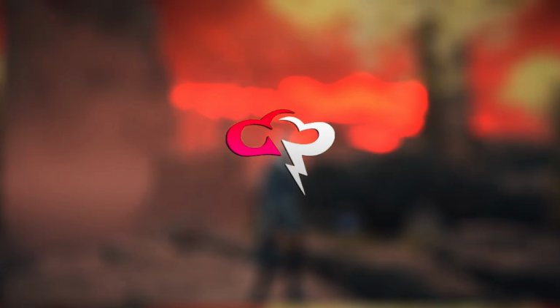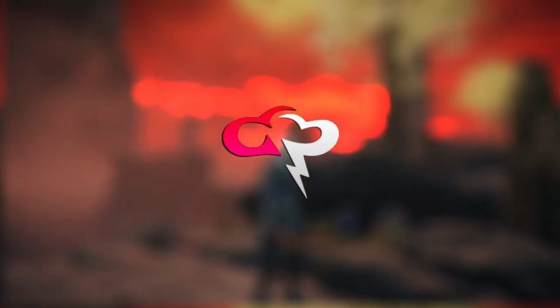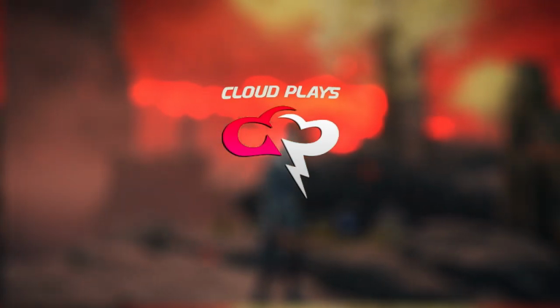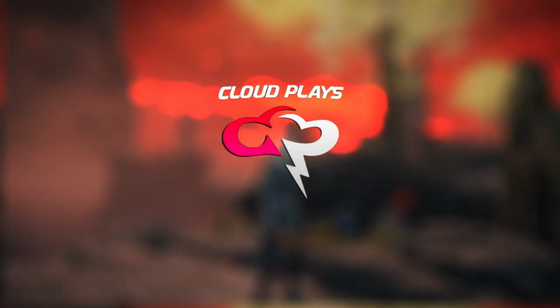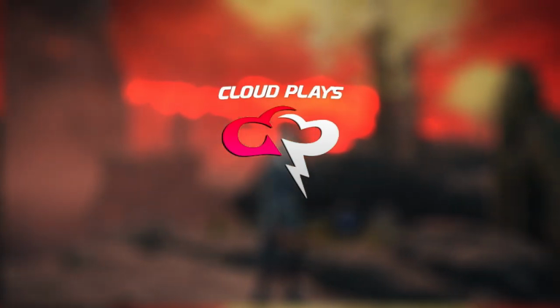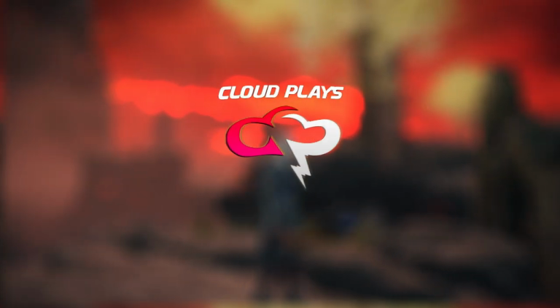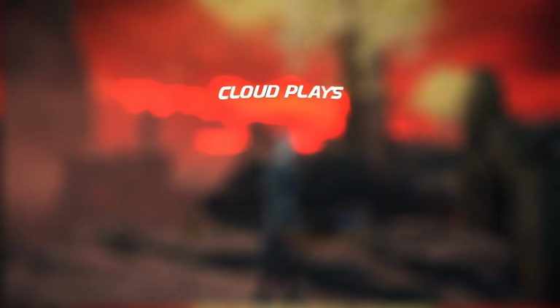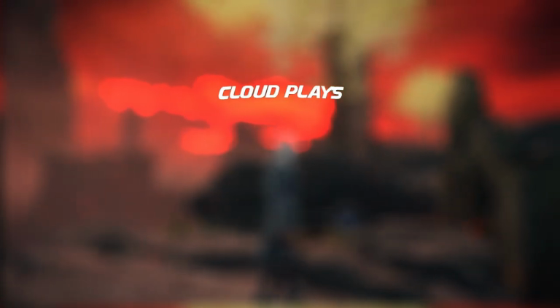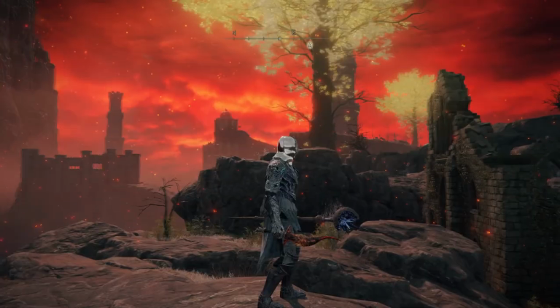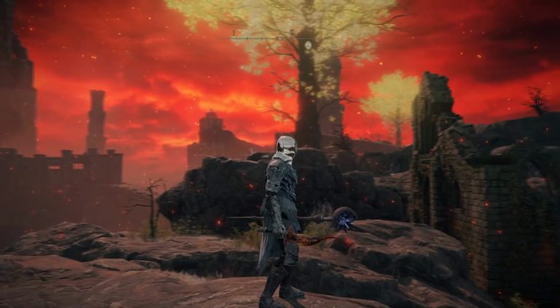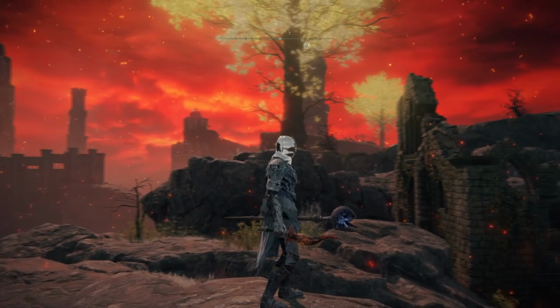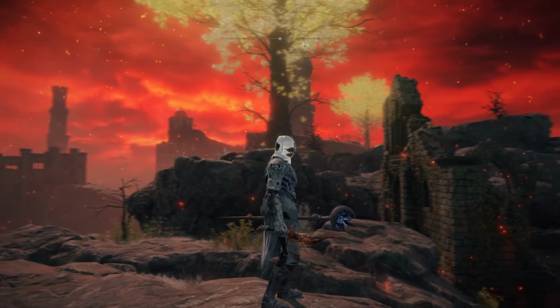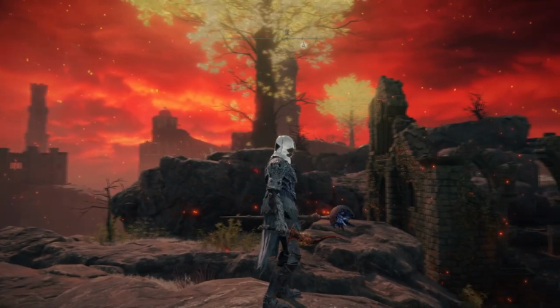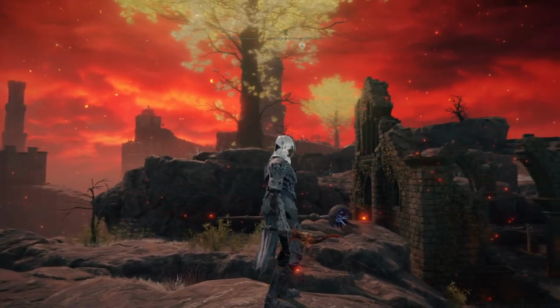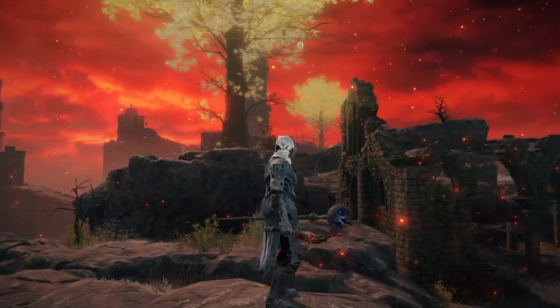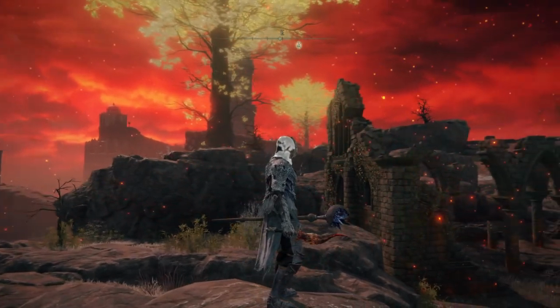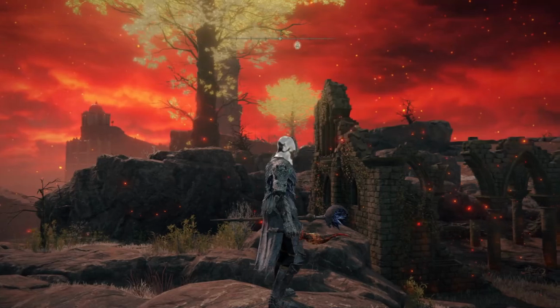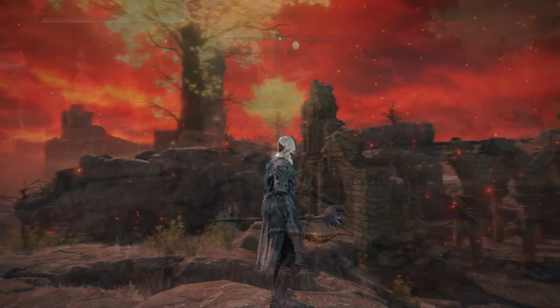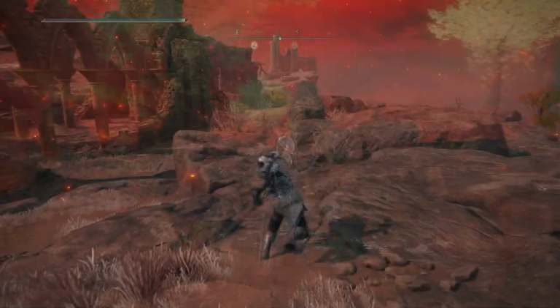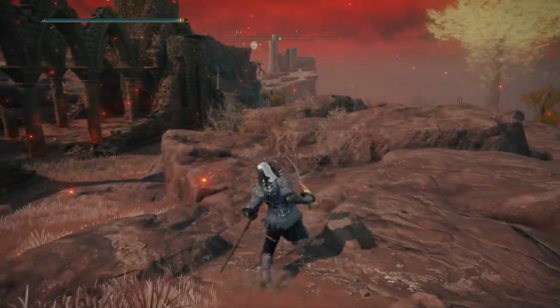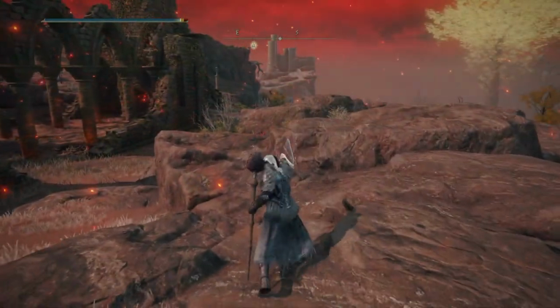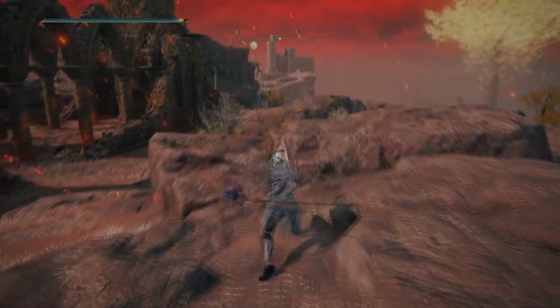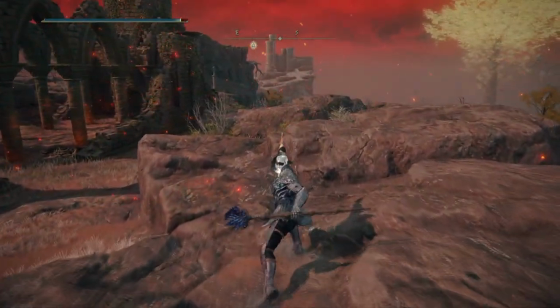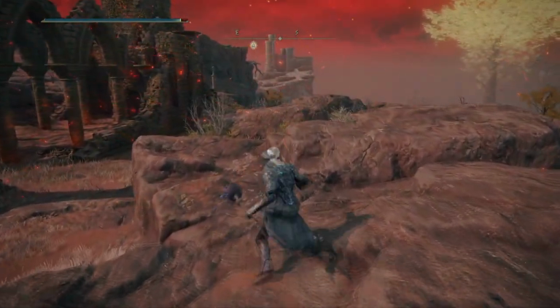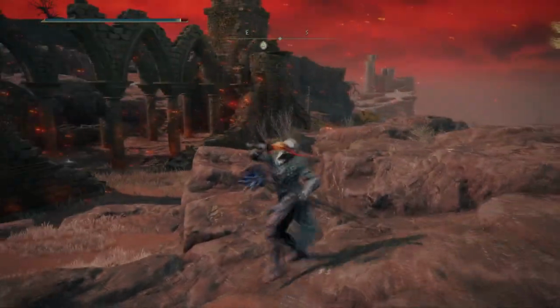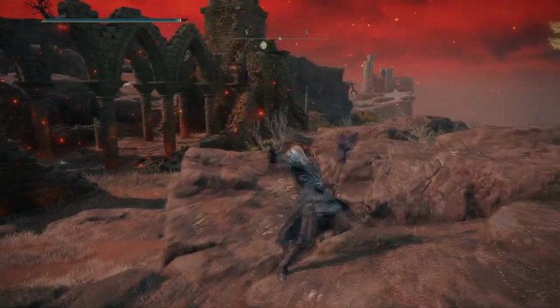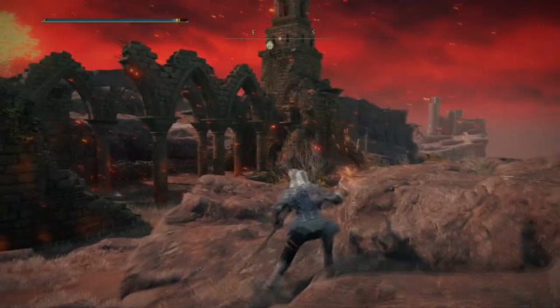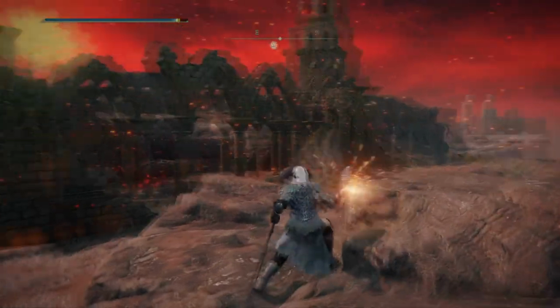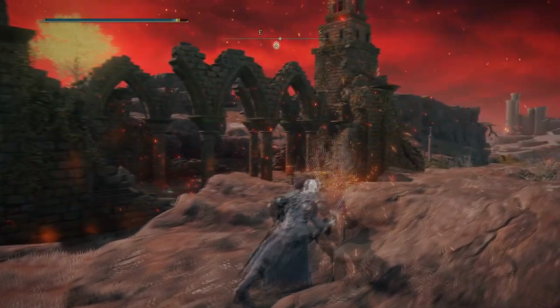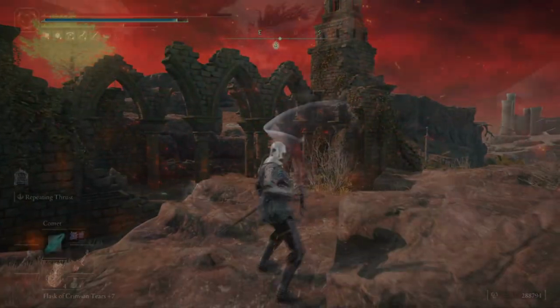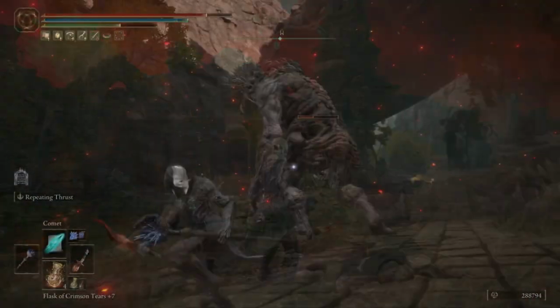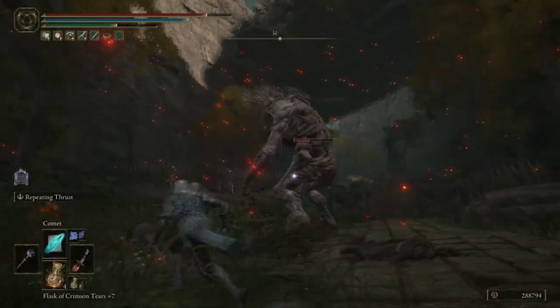Okay then guys, today we're taking a look at the Scorpion Stingo and this thing is absolutely mental. It has an amazing L2 which is the repeating thrust and it twists and builds power to release furious thrust.